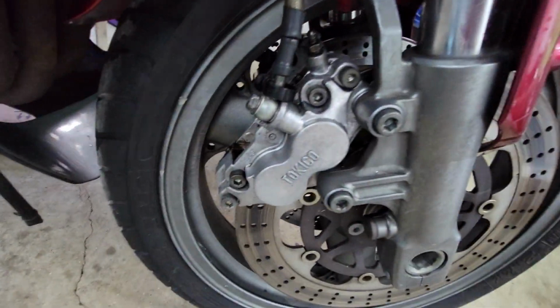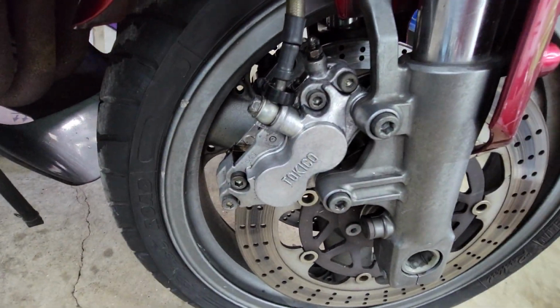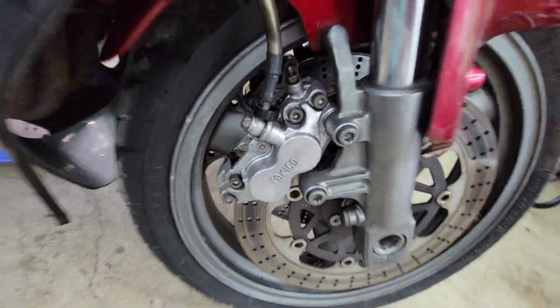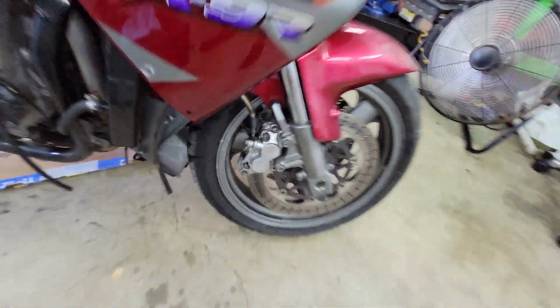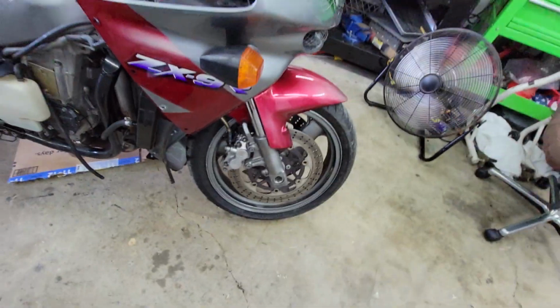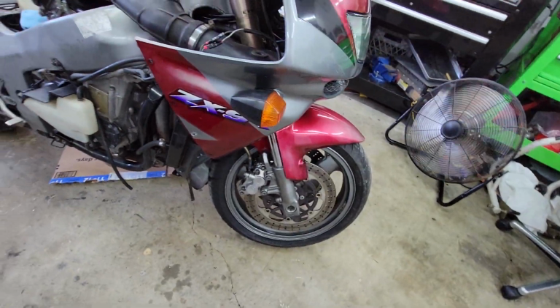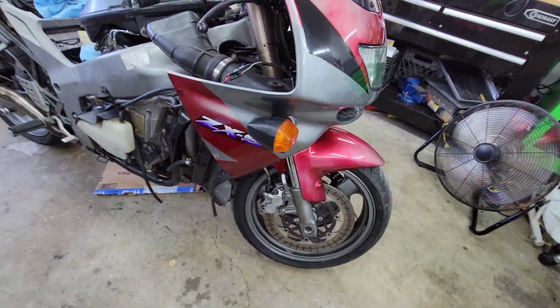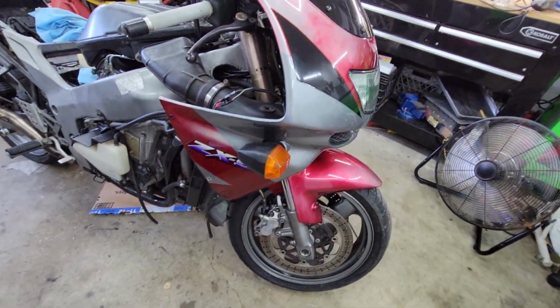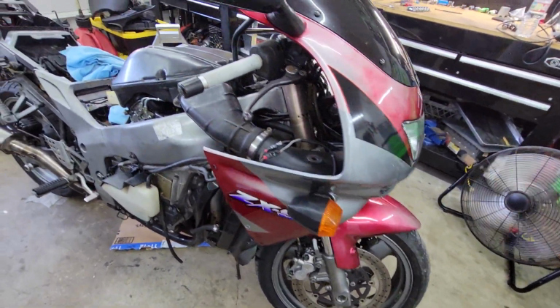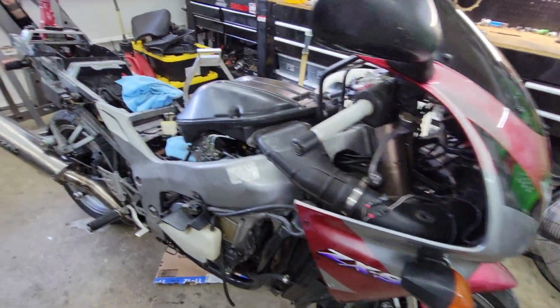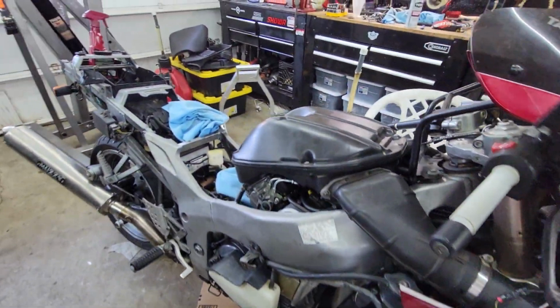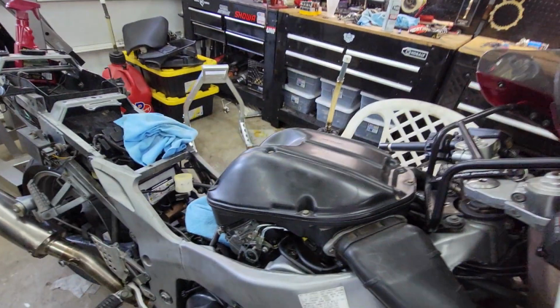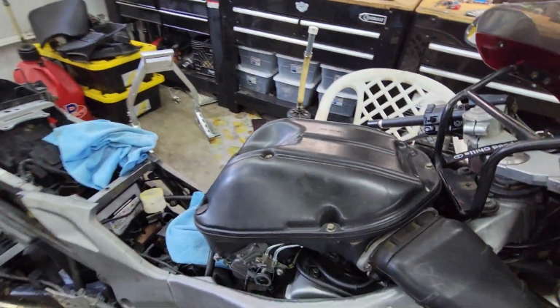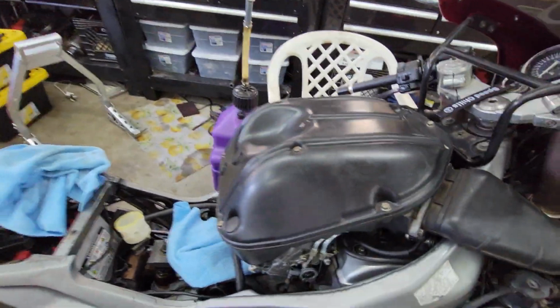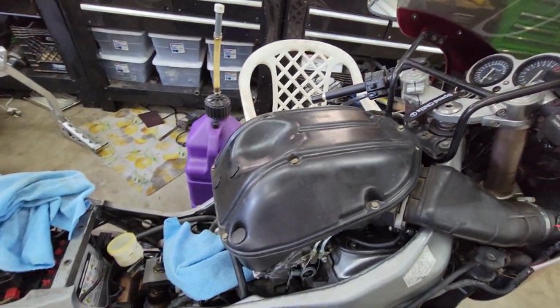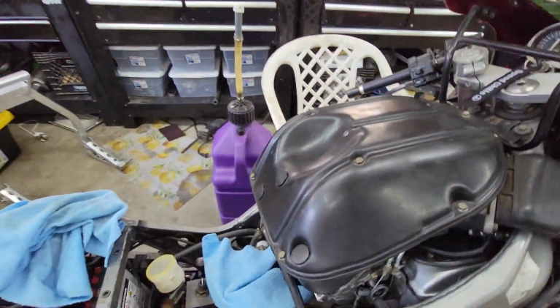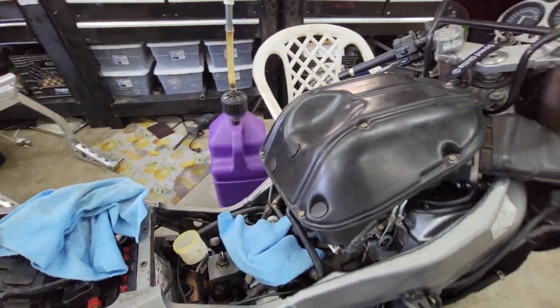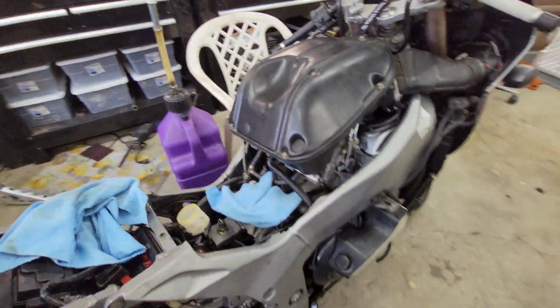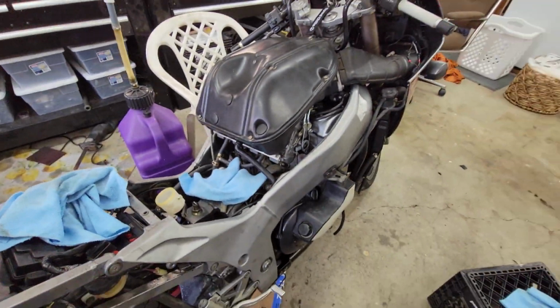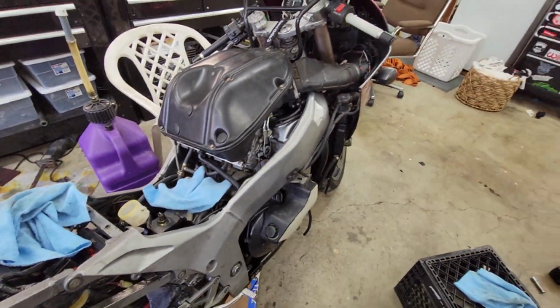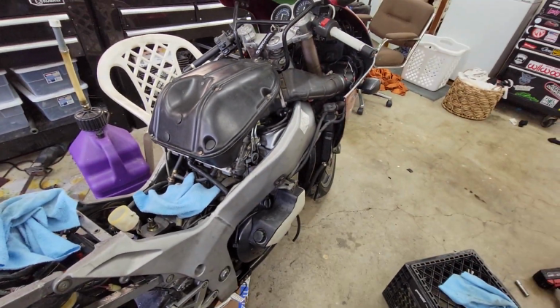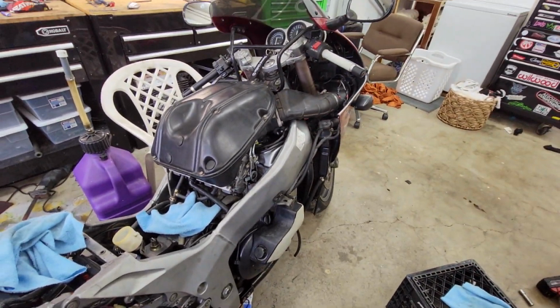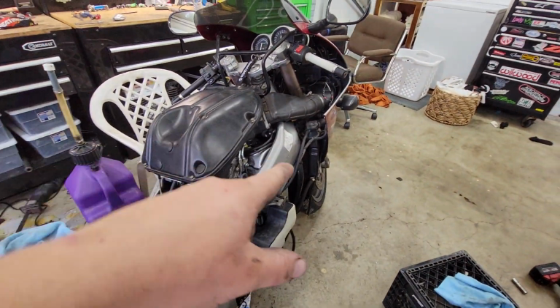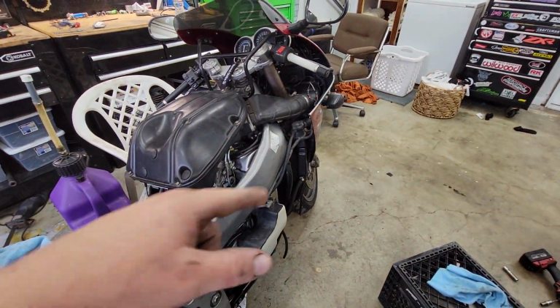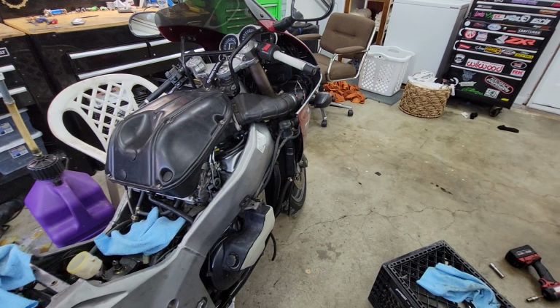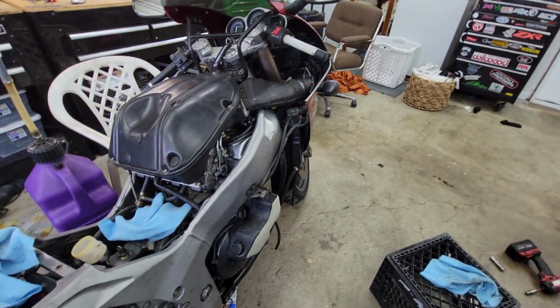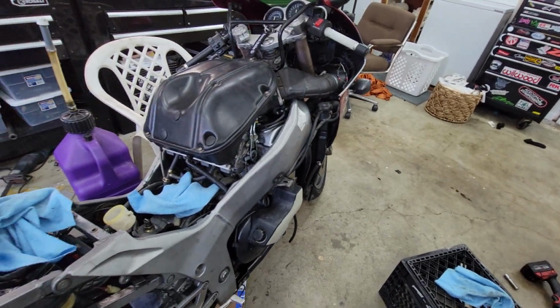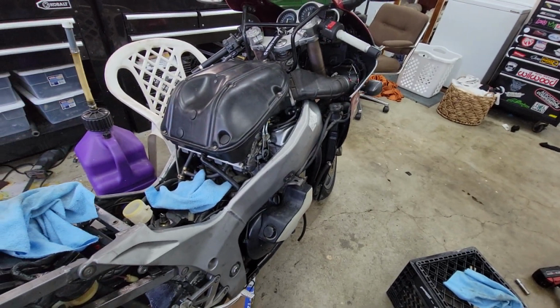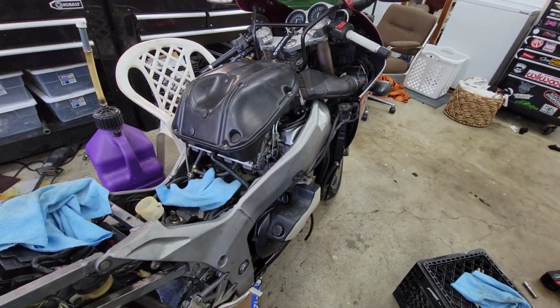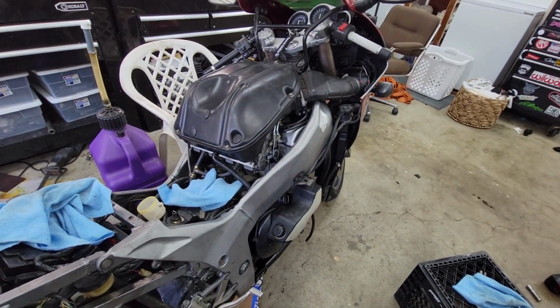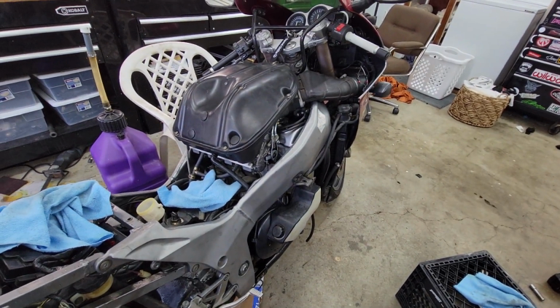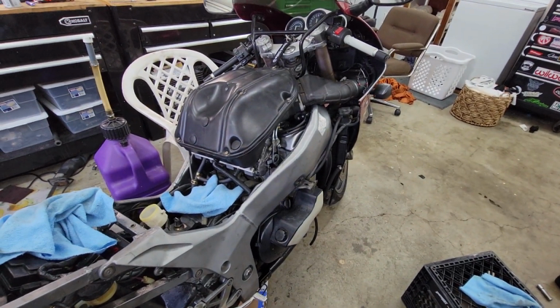This thing has kind of been a headache. I had to rebuild the fork that works with the brakes — I actually bled them and they worked great until my dad rode it over here for me to work on, and then they locked up on him.